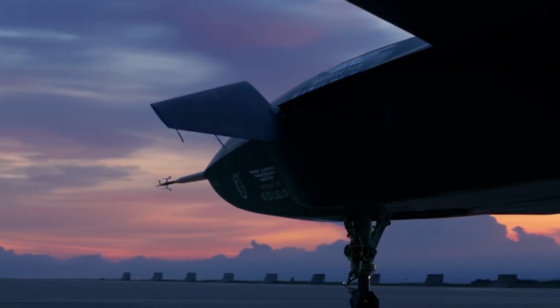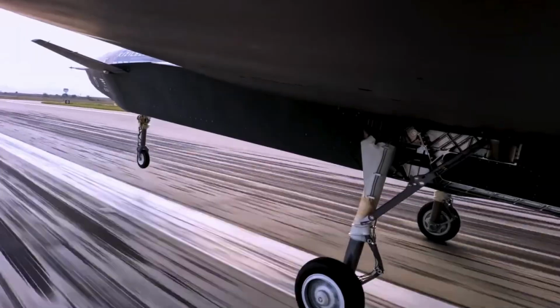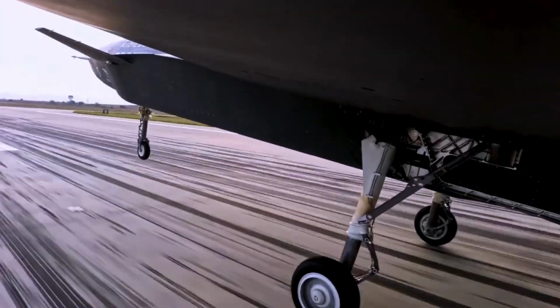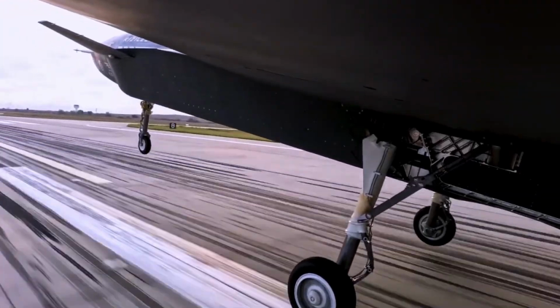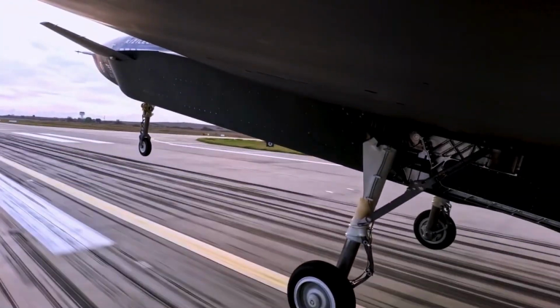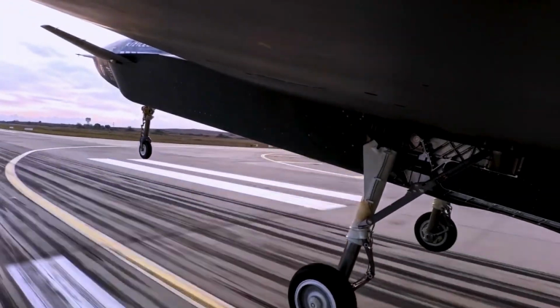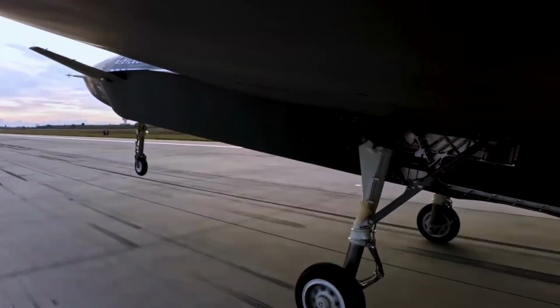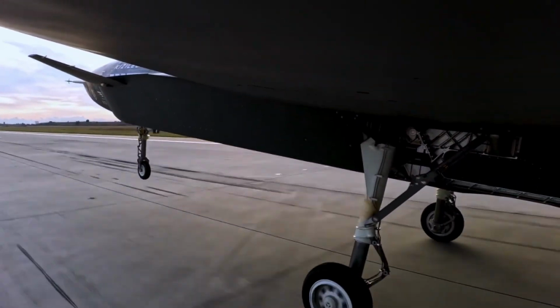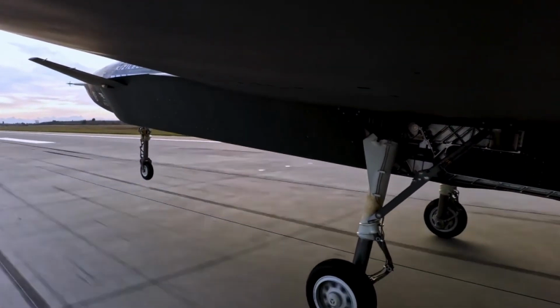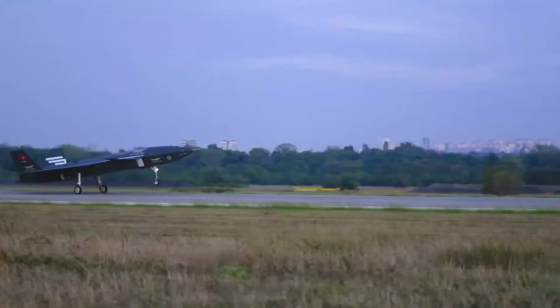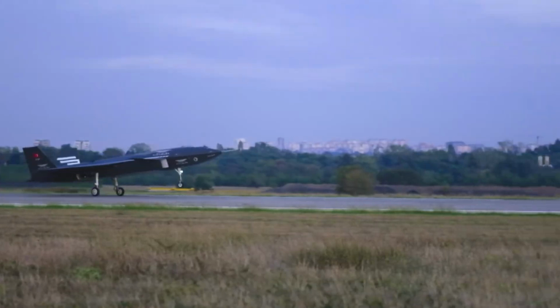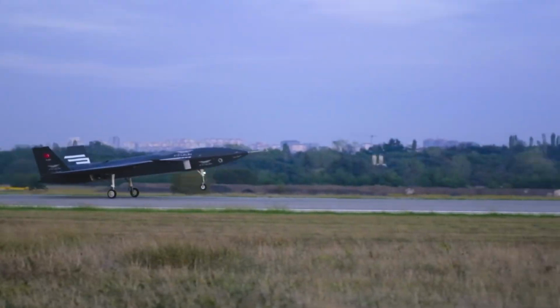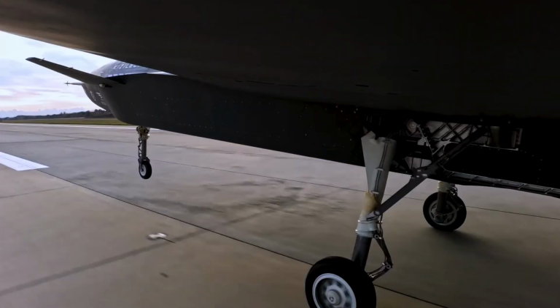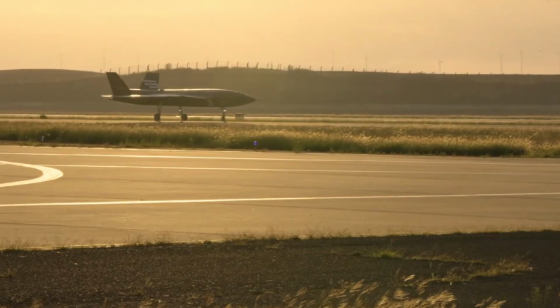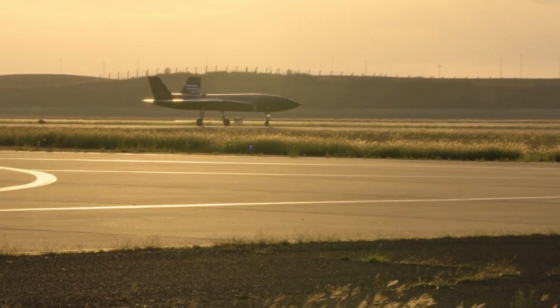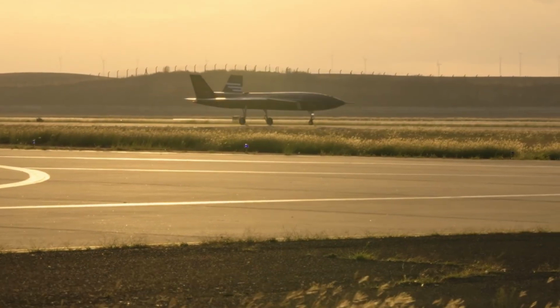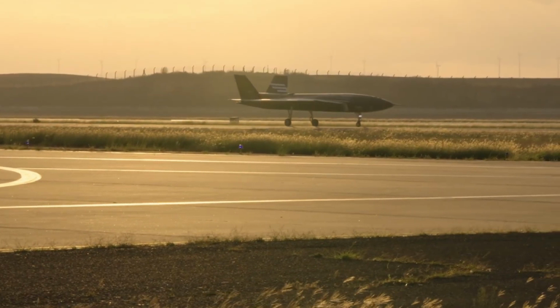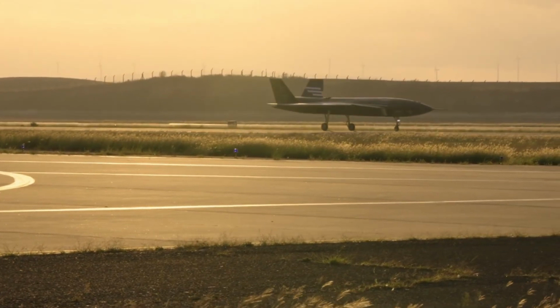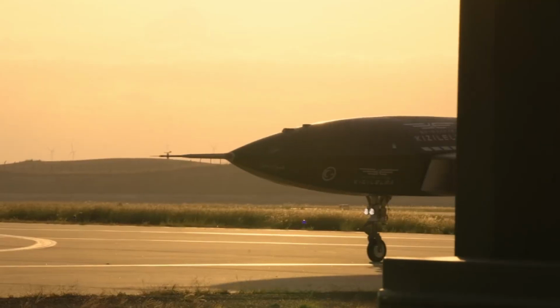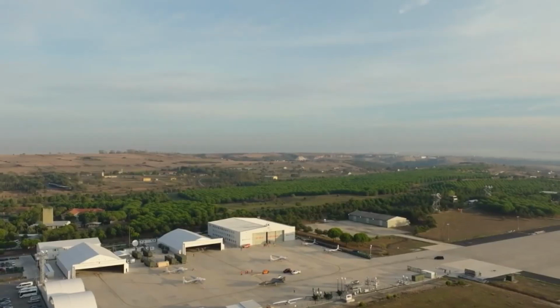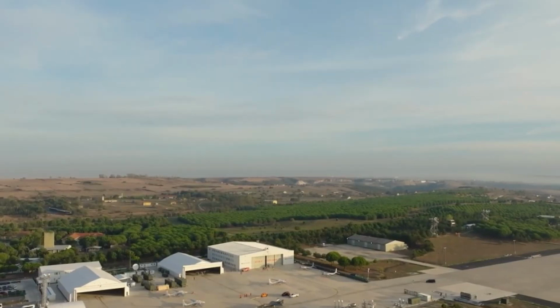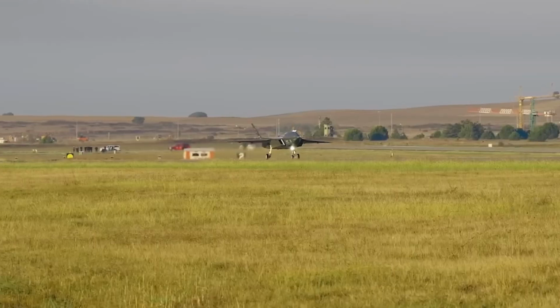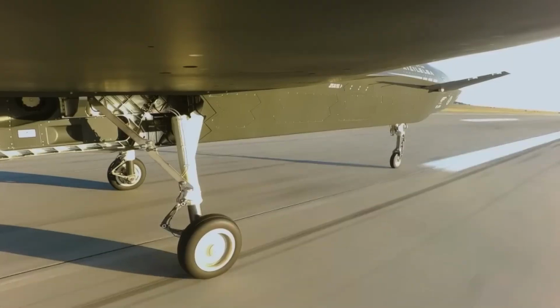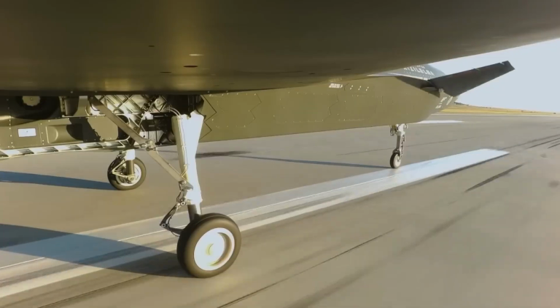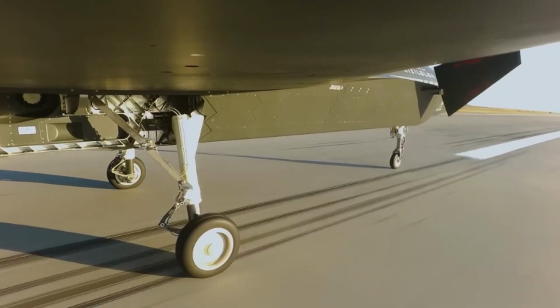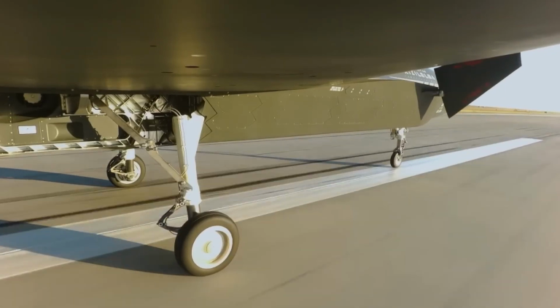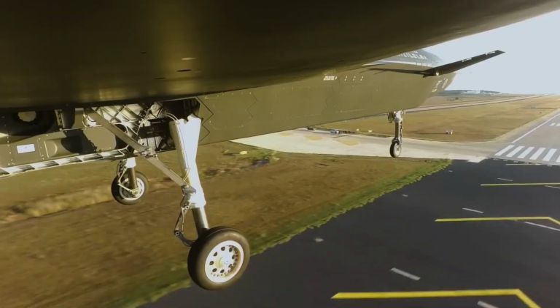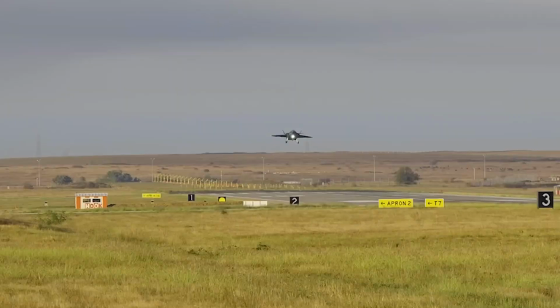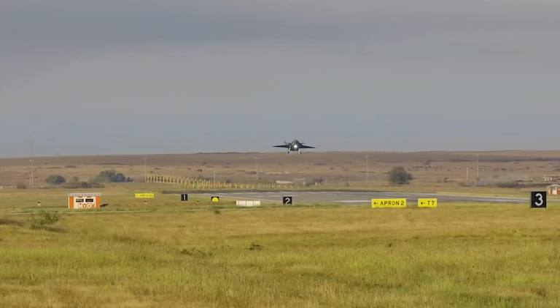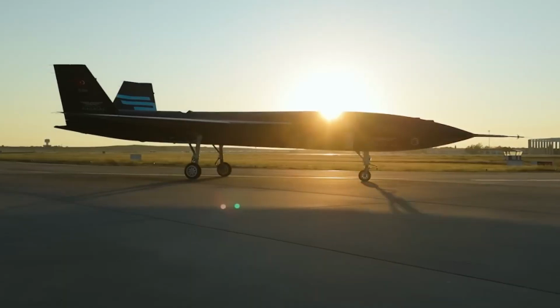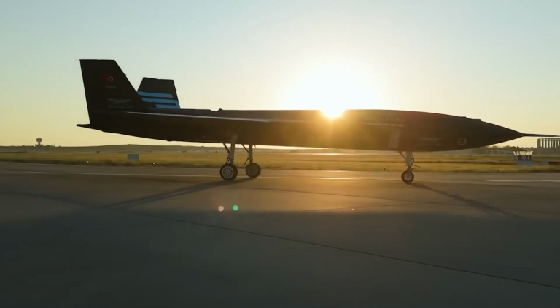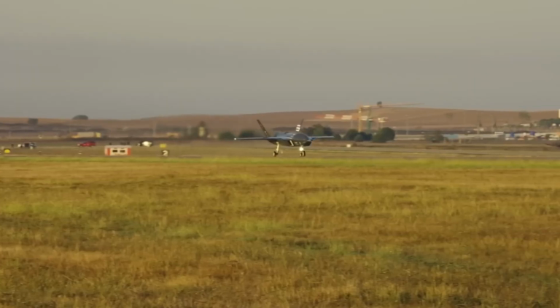Available in both subsonic and supersonic versions, the Kizilelma boasts an operational range of 926 kilometers and can remain airborne for up to five hours, making it a formidable asset in aerial combat.